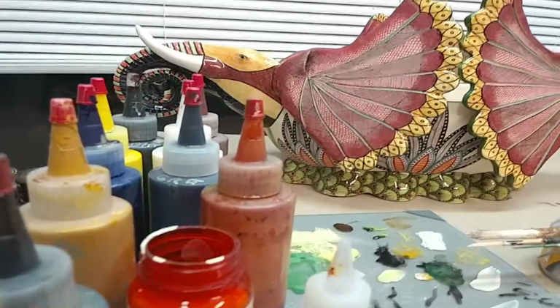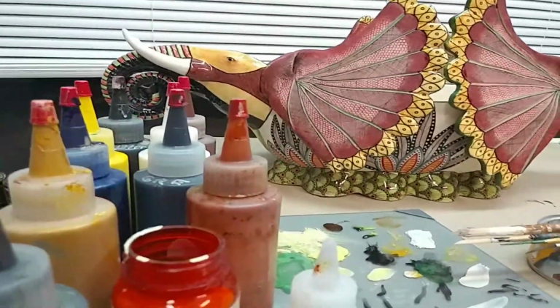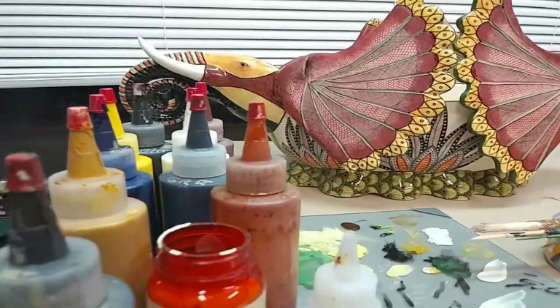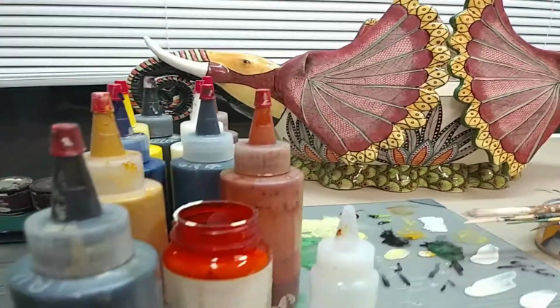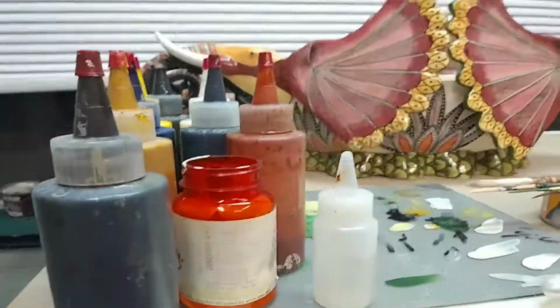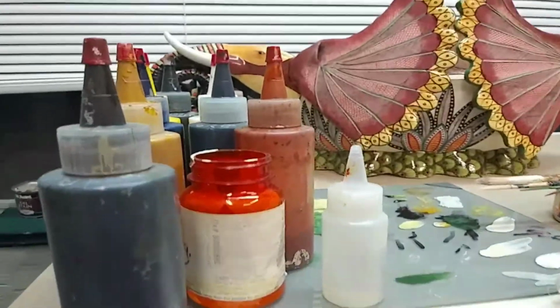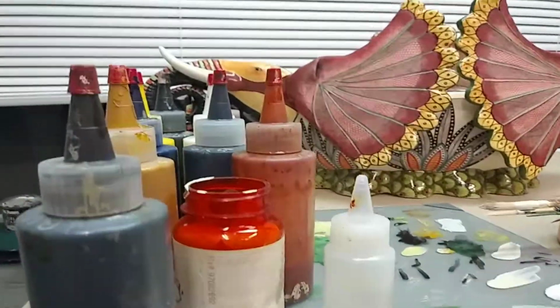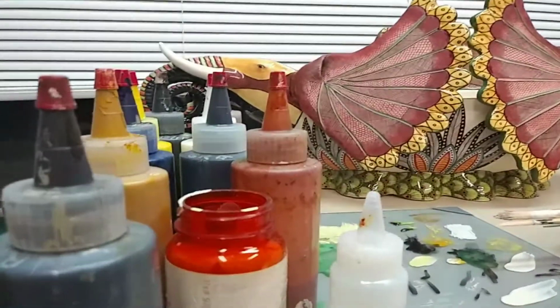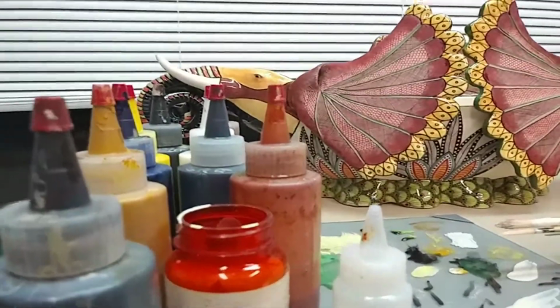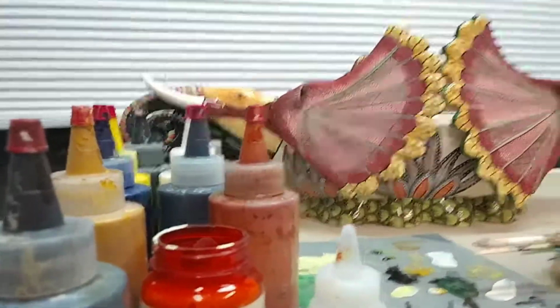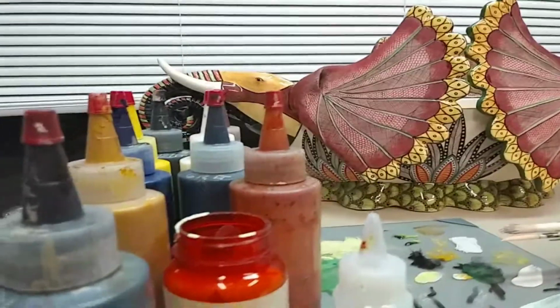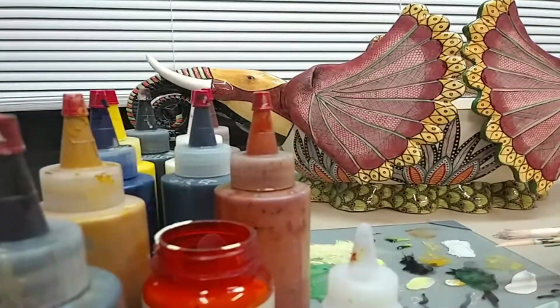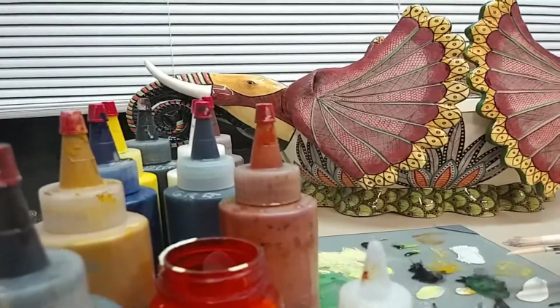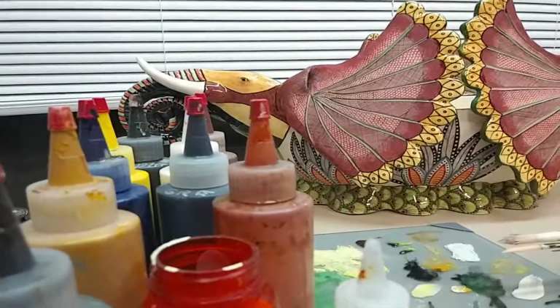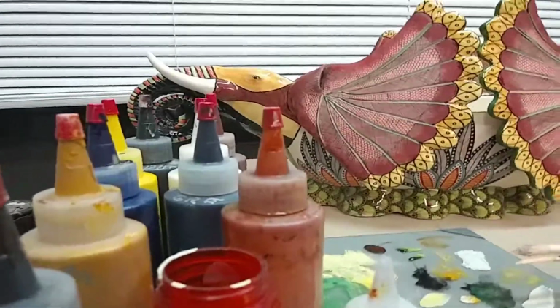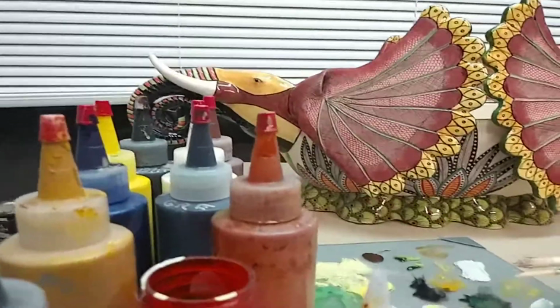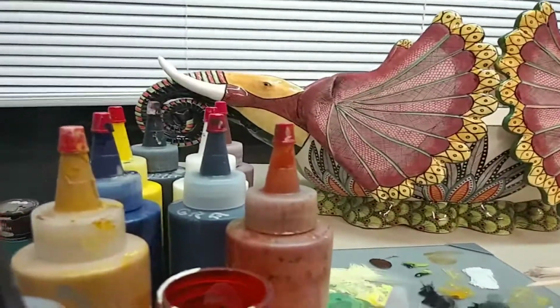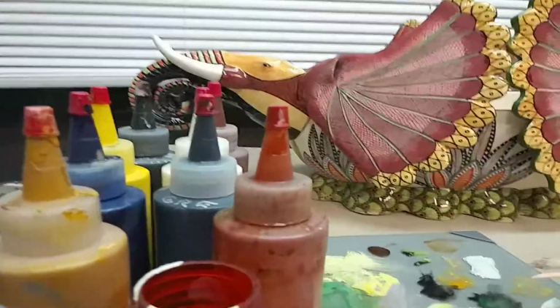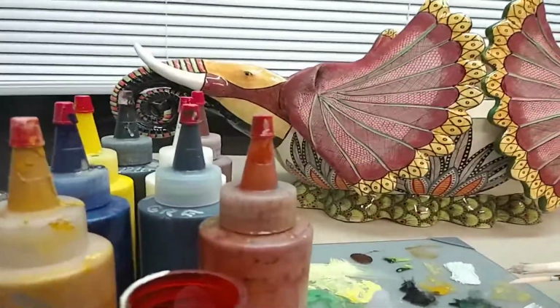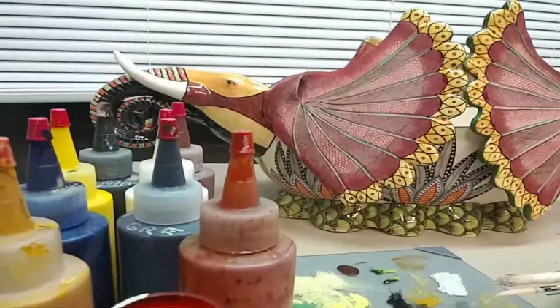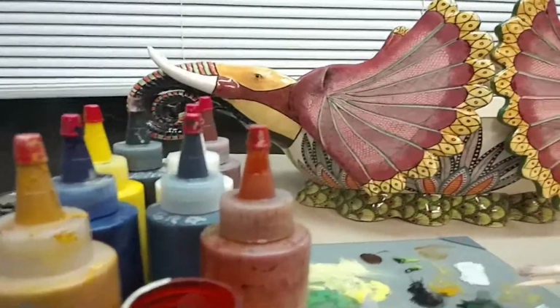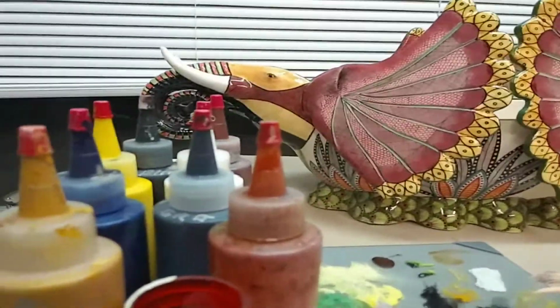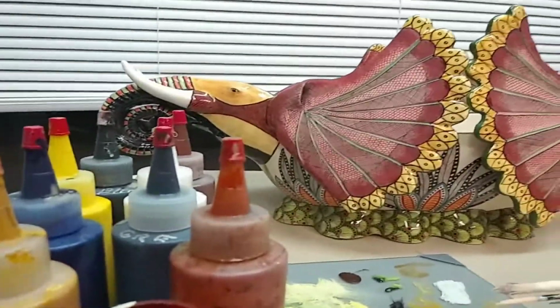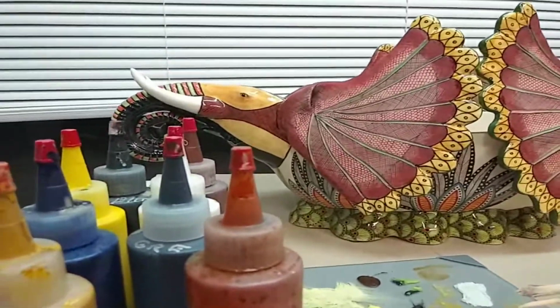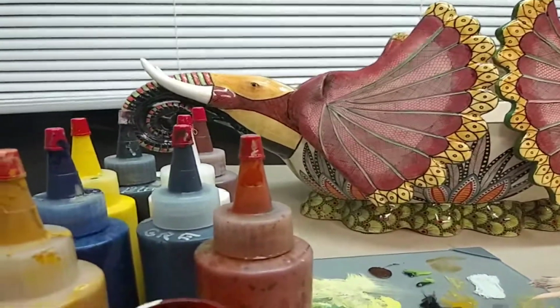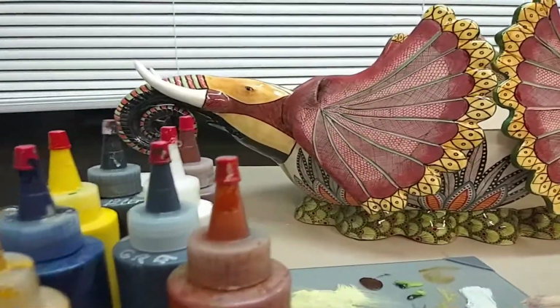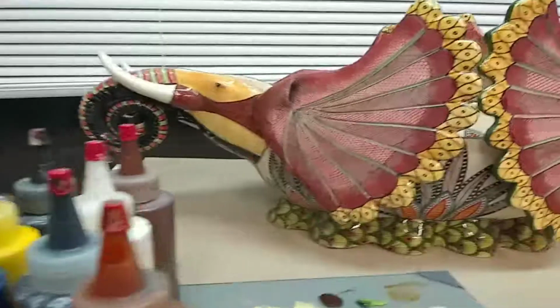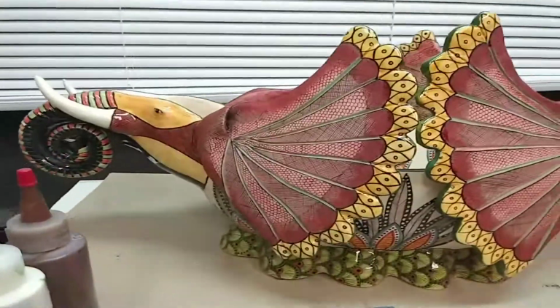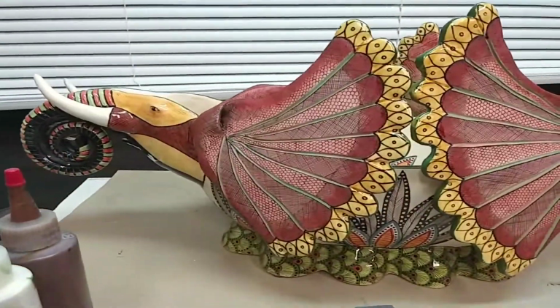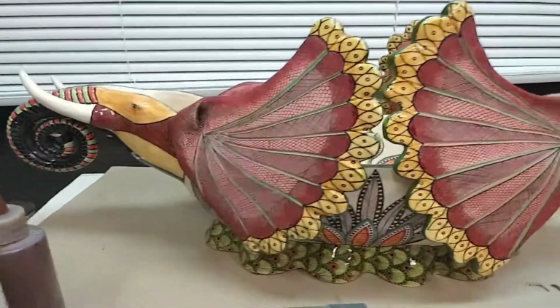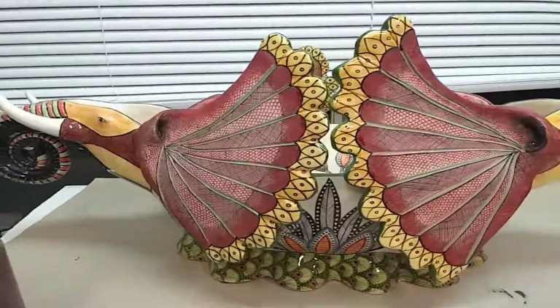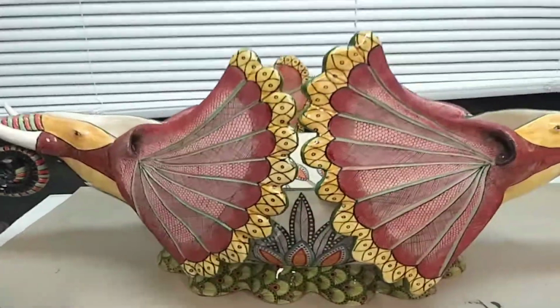Just that white has all of these colors: raw umber, French yellow ochre, burnt sienna, phthalo green, French ultramarine blue, cadmium yellow, titanium white, burnt umber, and black — I think gloss black.